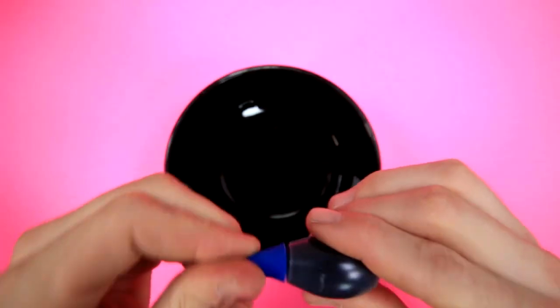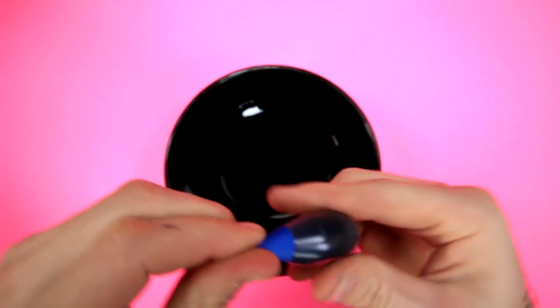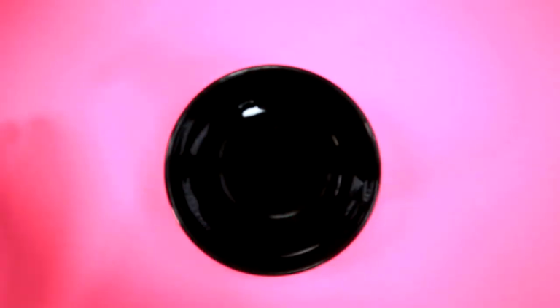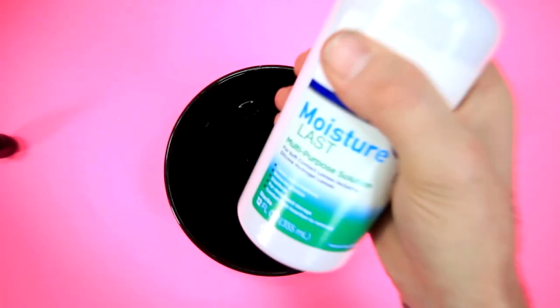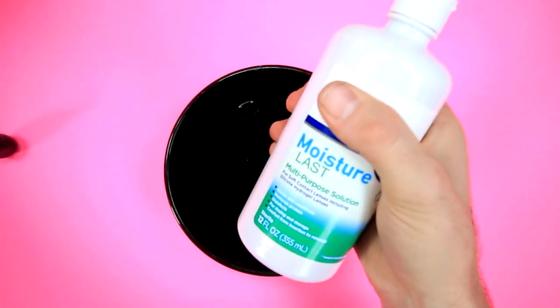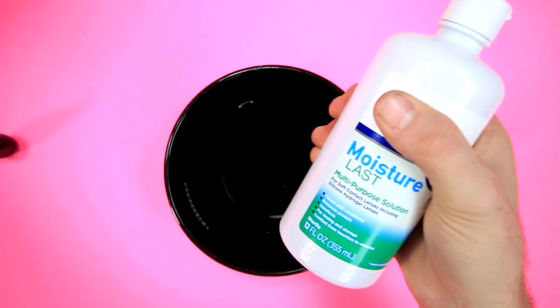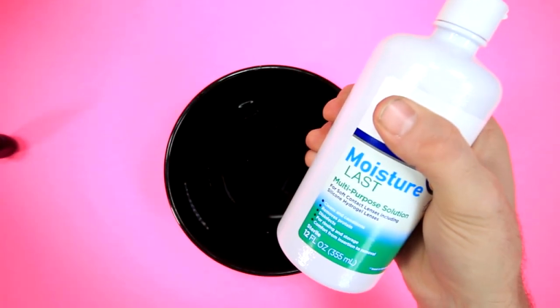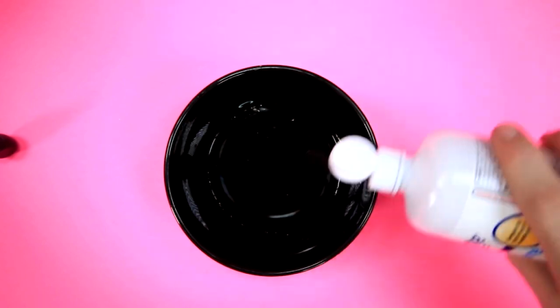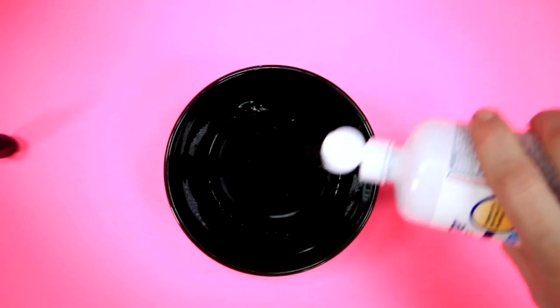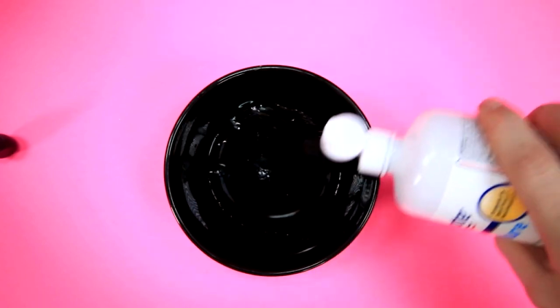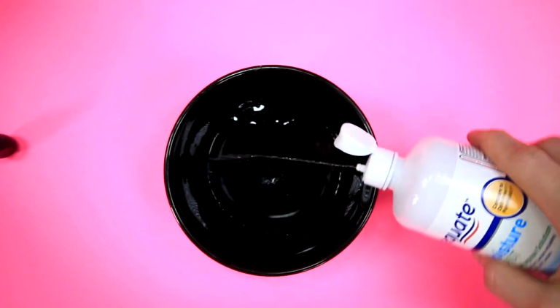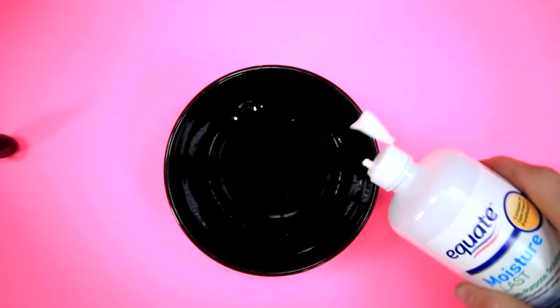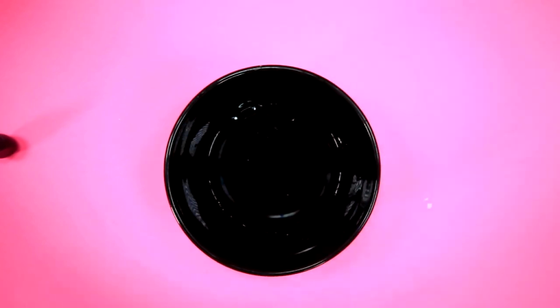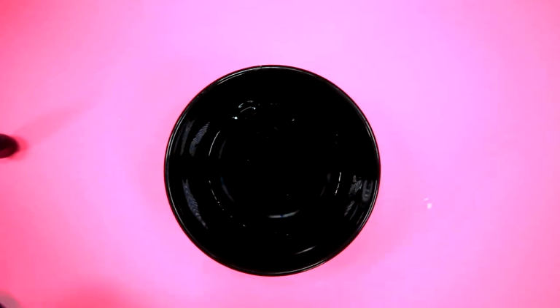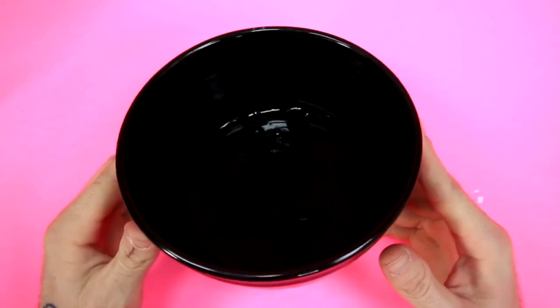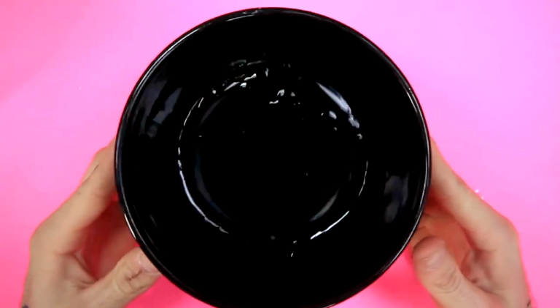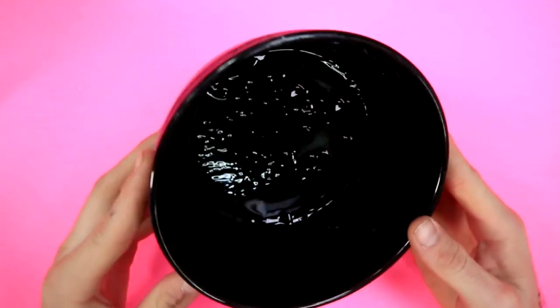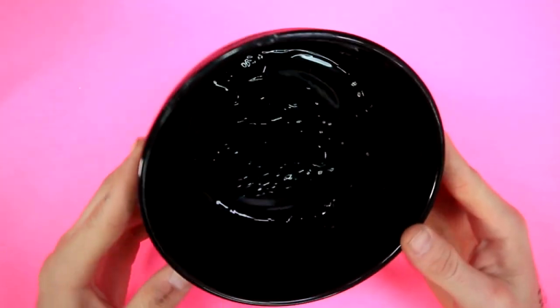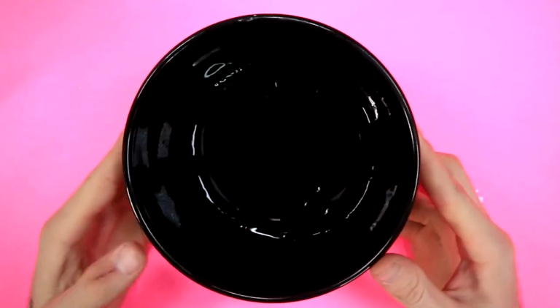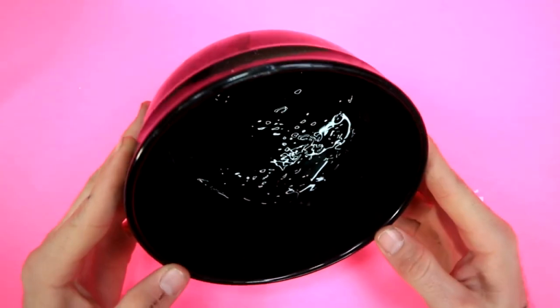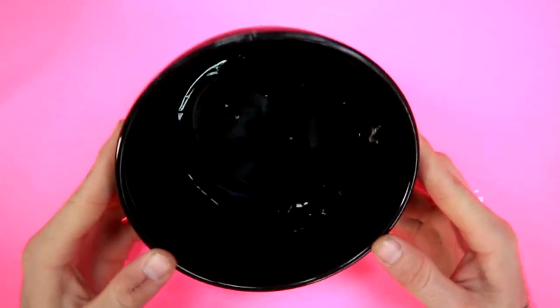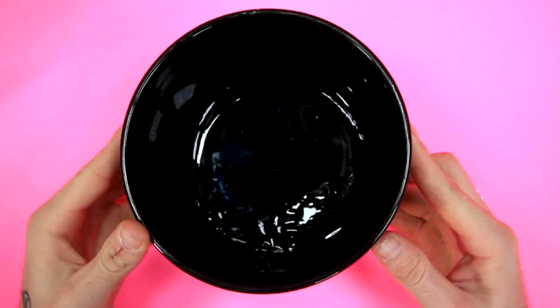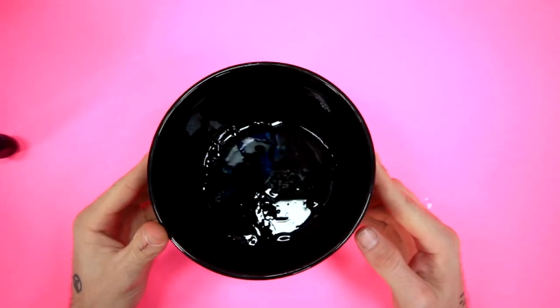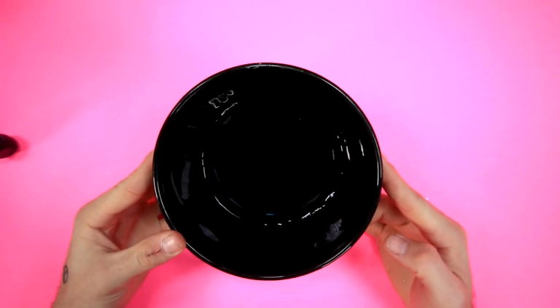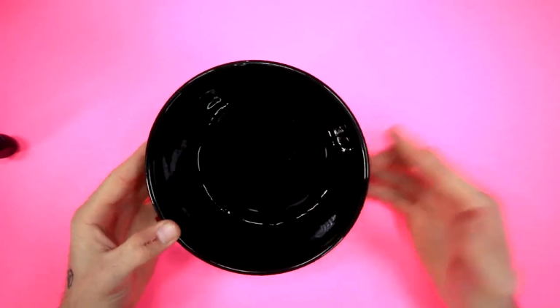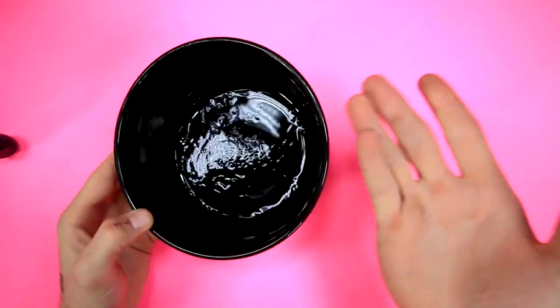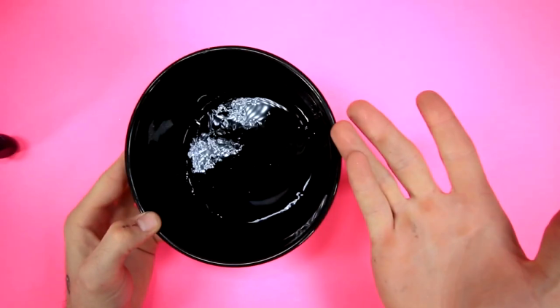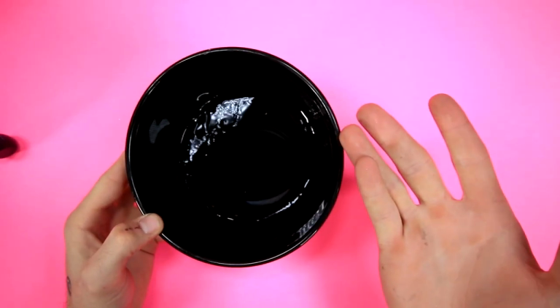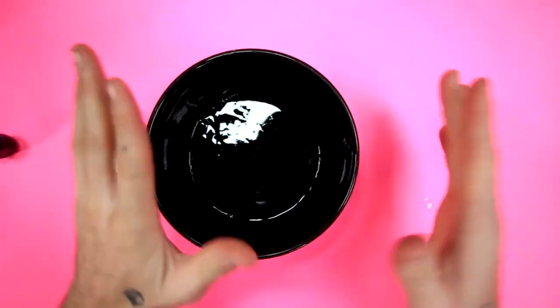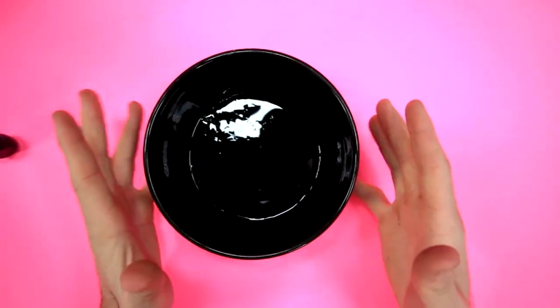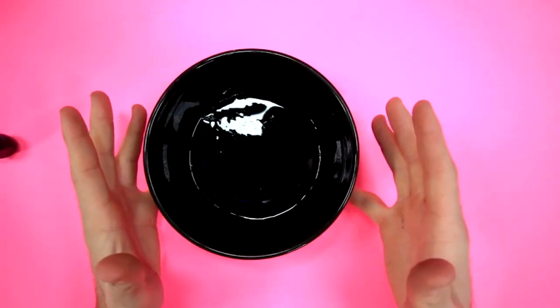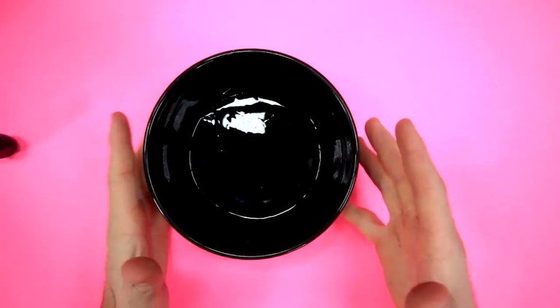Six drops should do it. Then we grab our contact solution. It says I don't really need a lot, so I'm just gonna do a little bit of this. I kinda wish that I had a clear bowl instead of a black bowl, because you can't see anything in here. I'm gonna go get another bowl really quick.